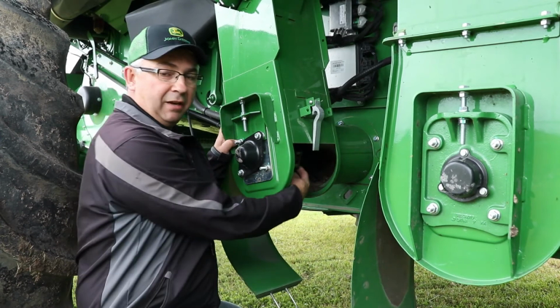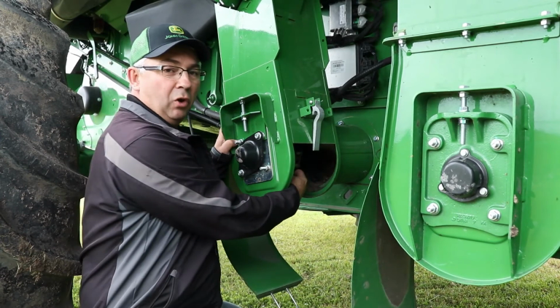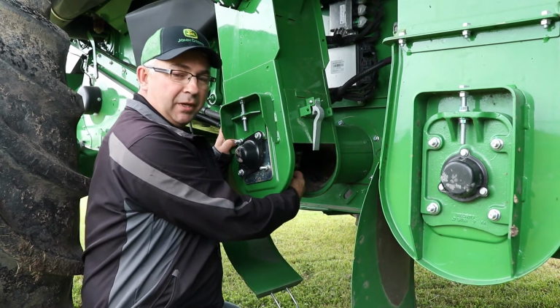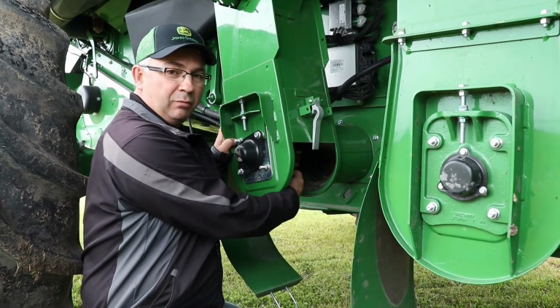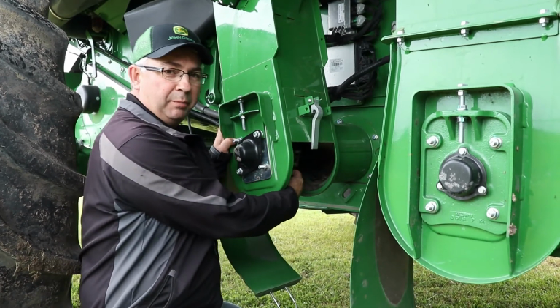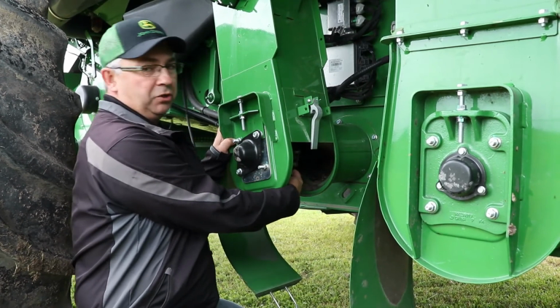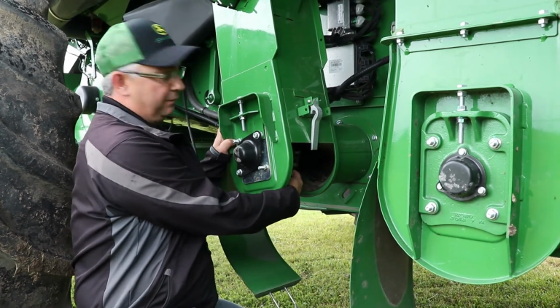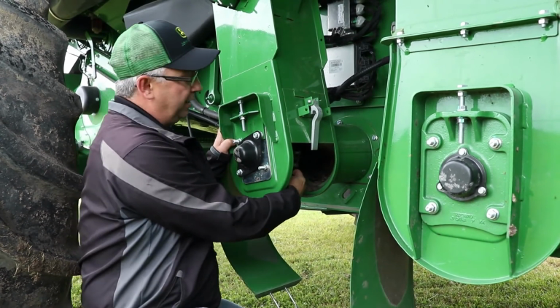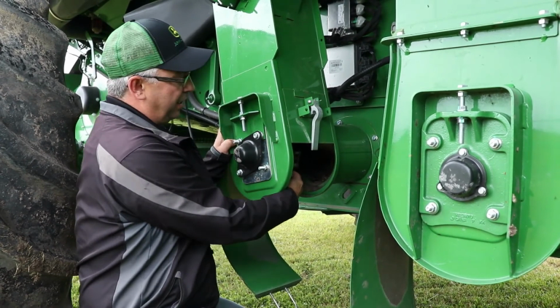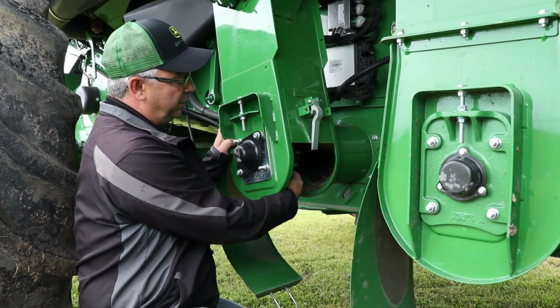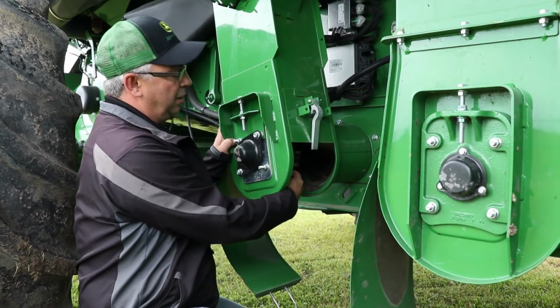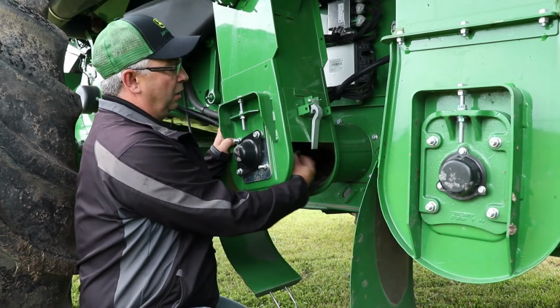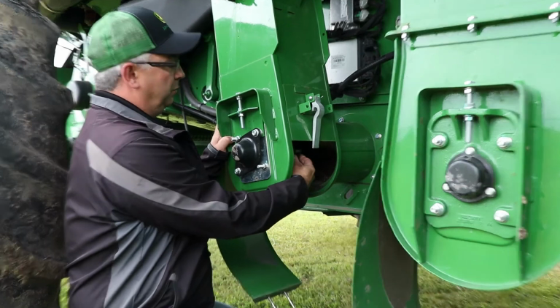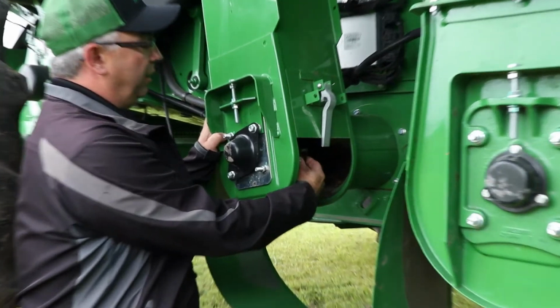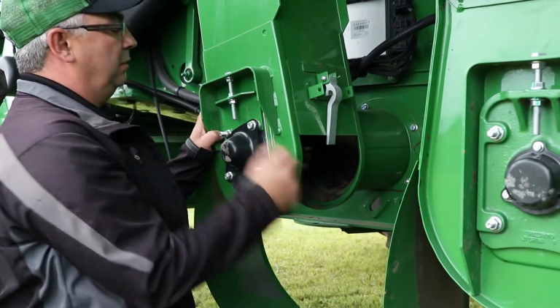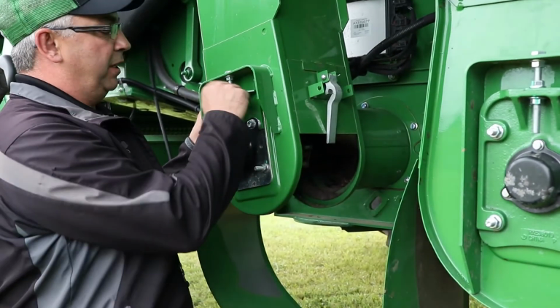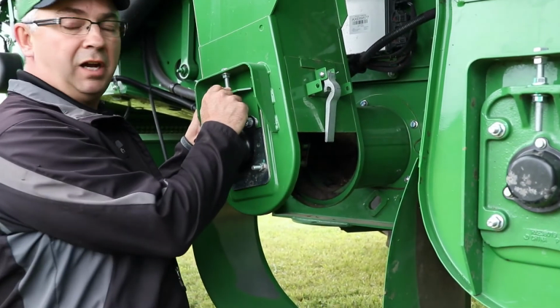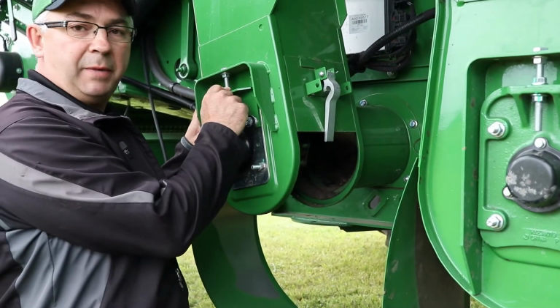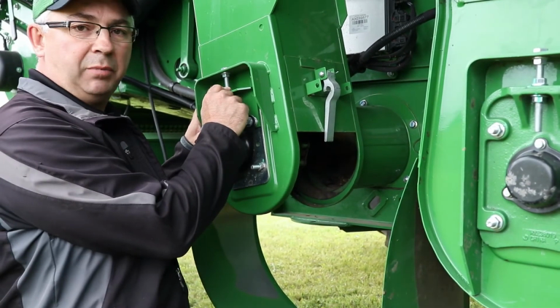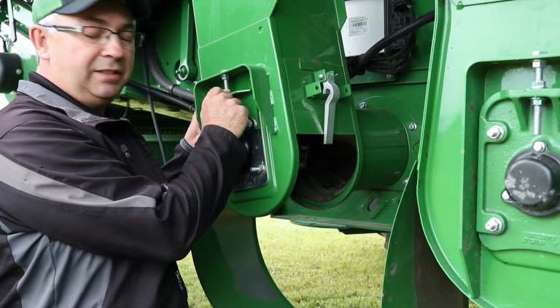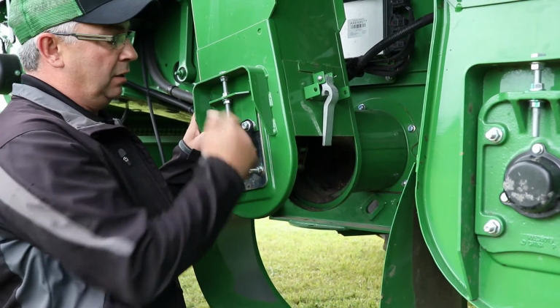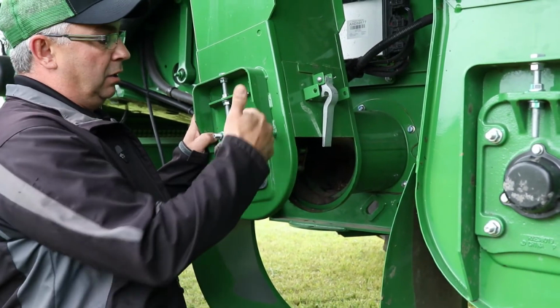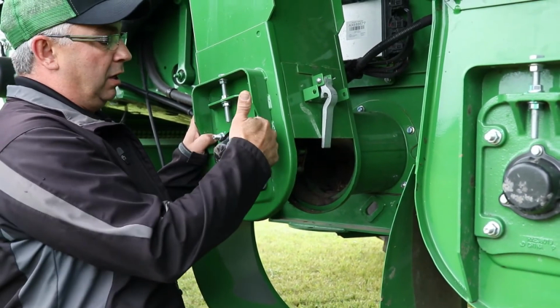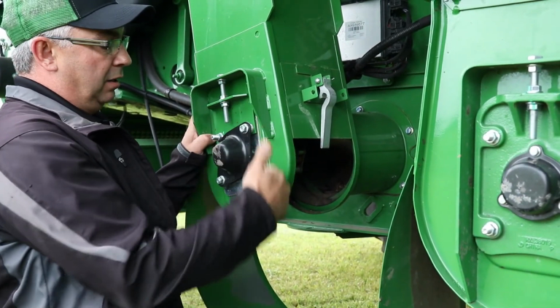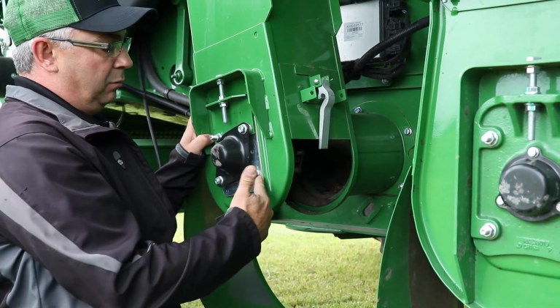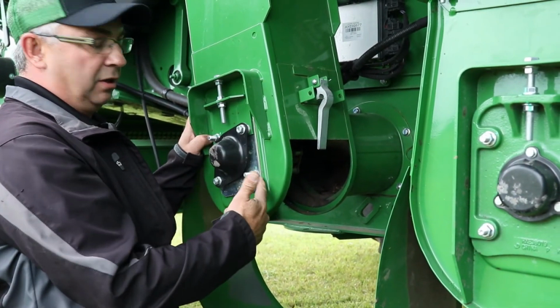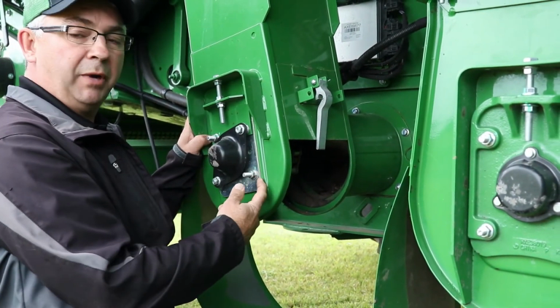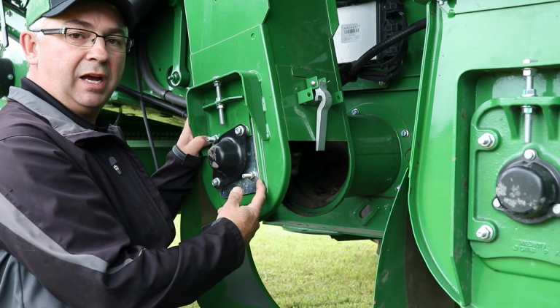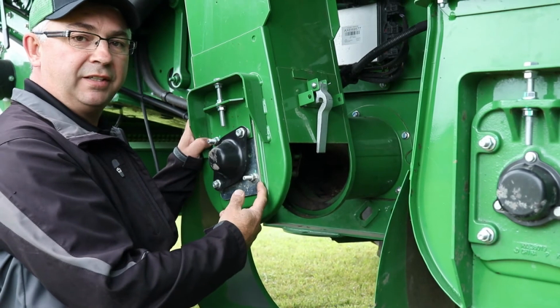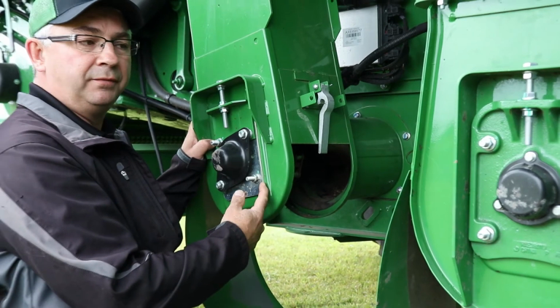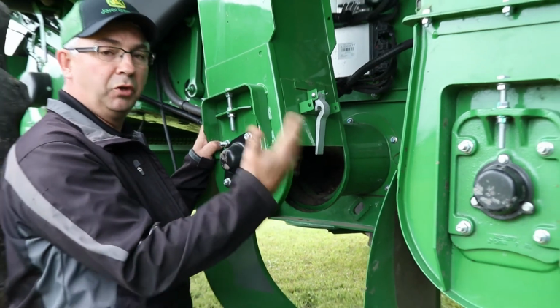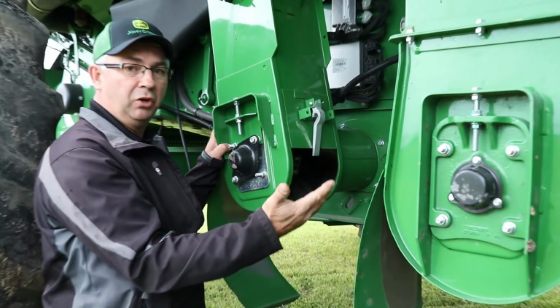Again, no up and down movement but make sure we have side to side movement. Once we're there, we set our lock nuts back in place, lock in our bolts on our bearing housing, and we're good to go.